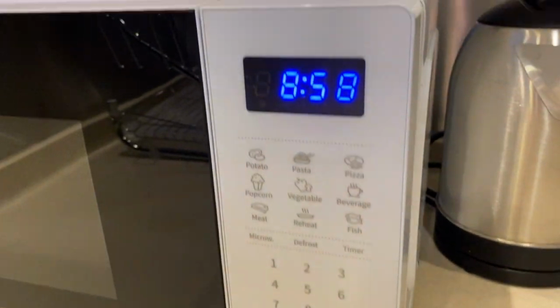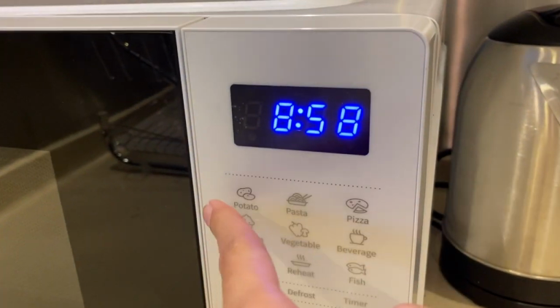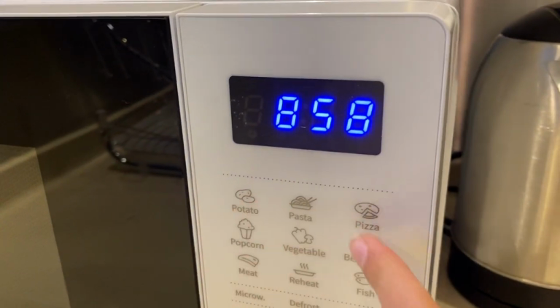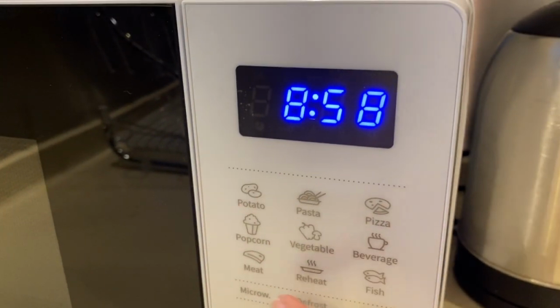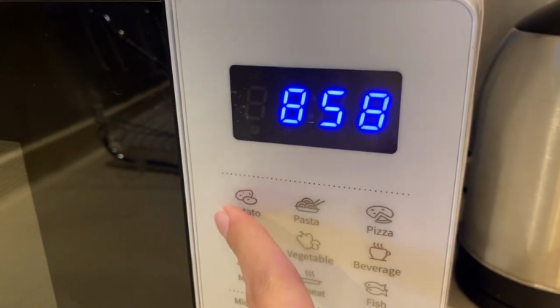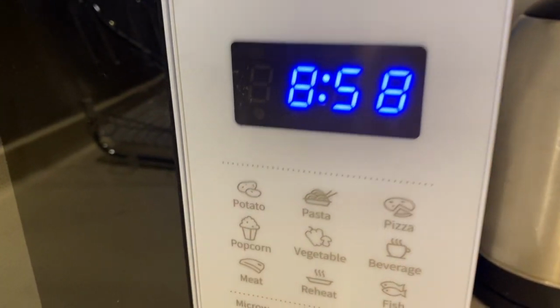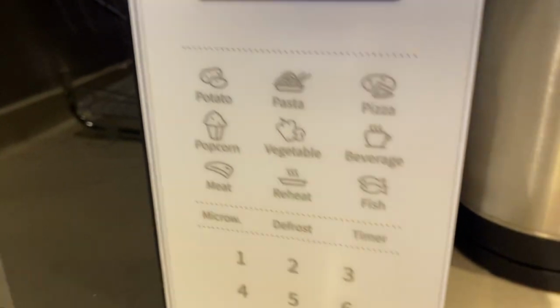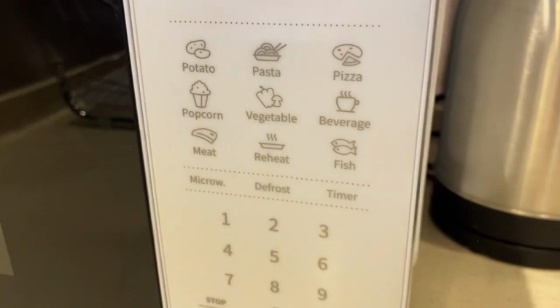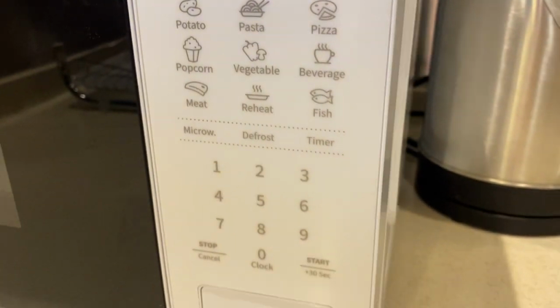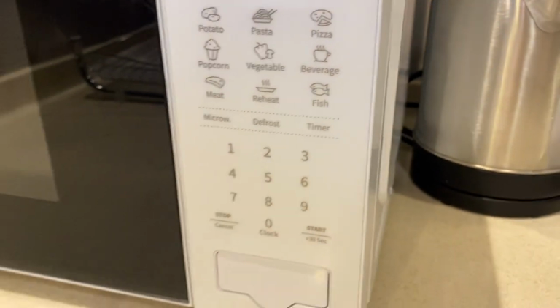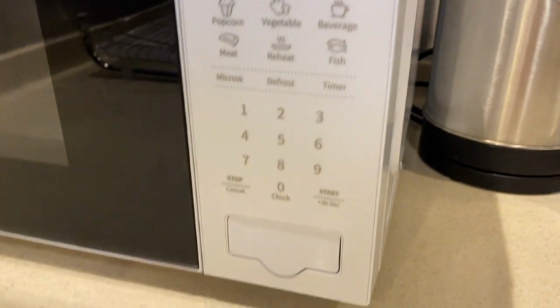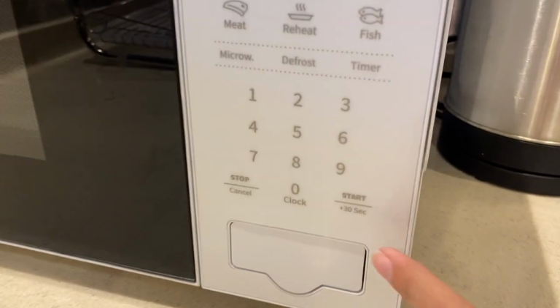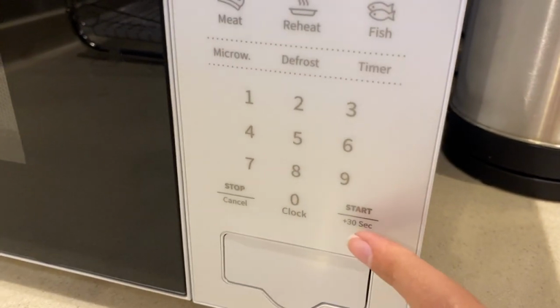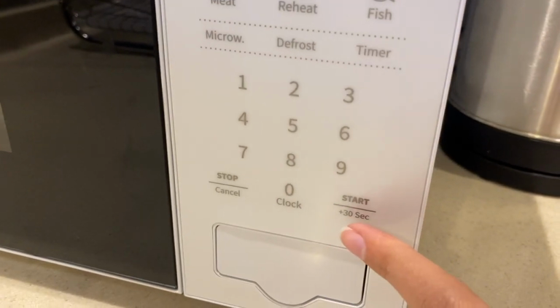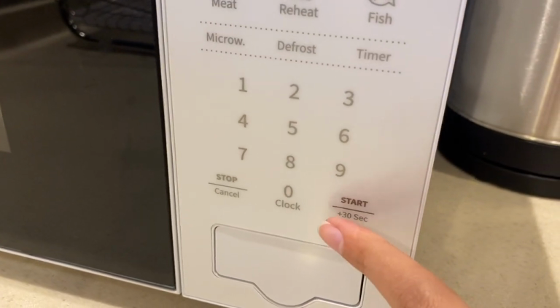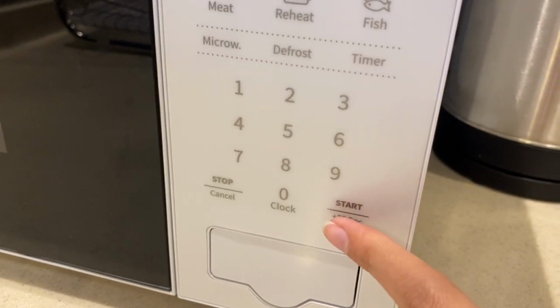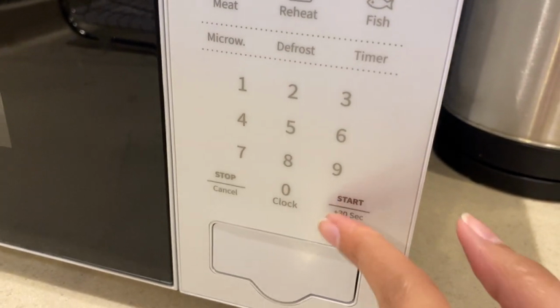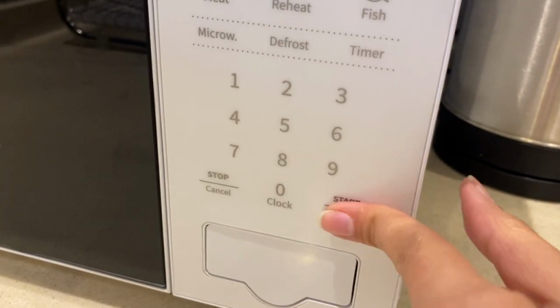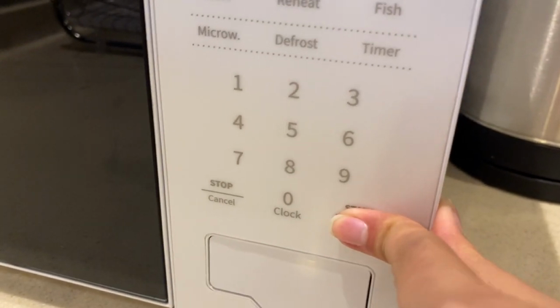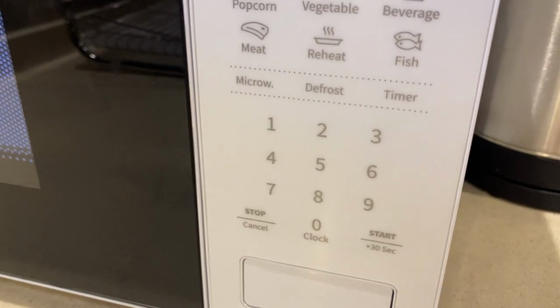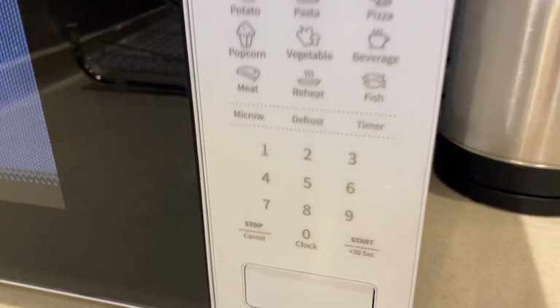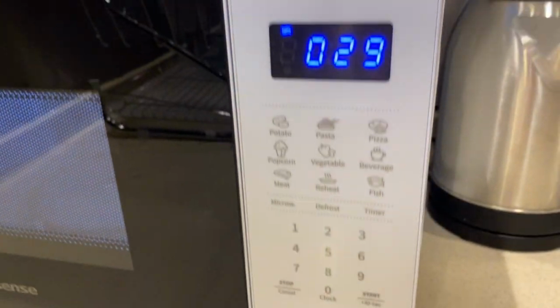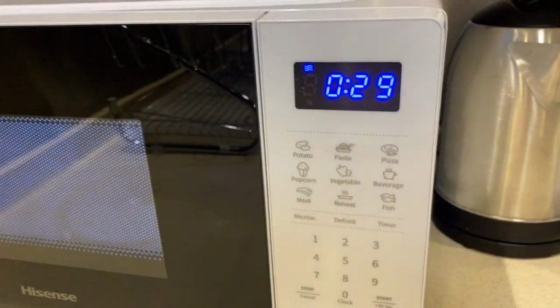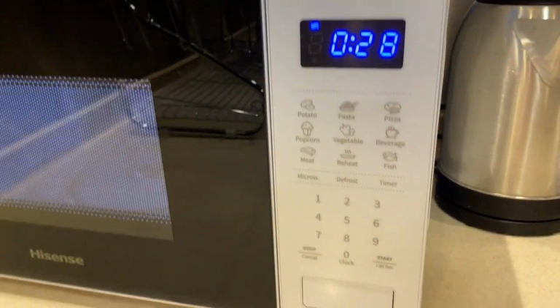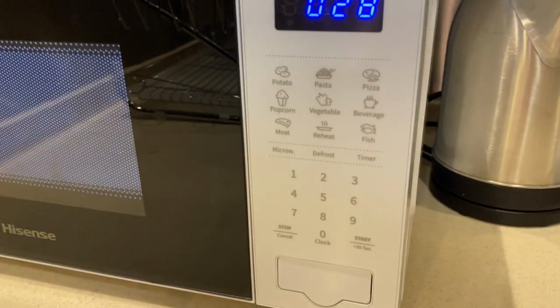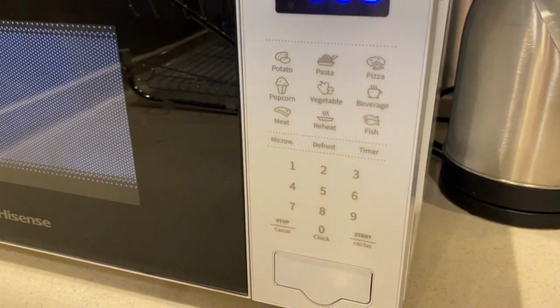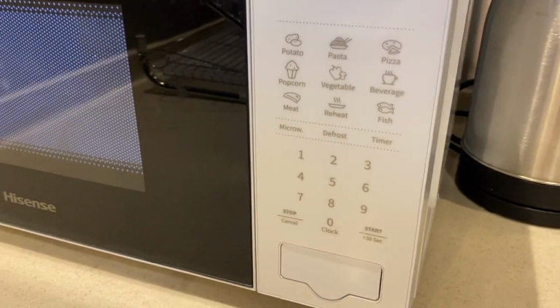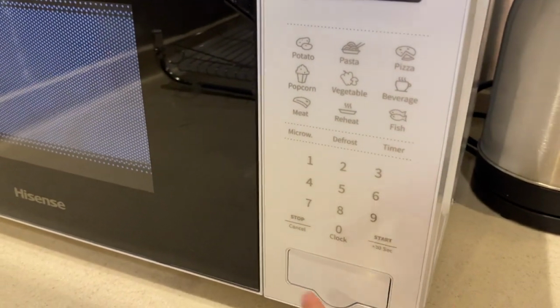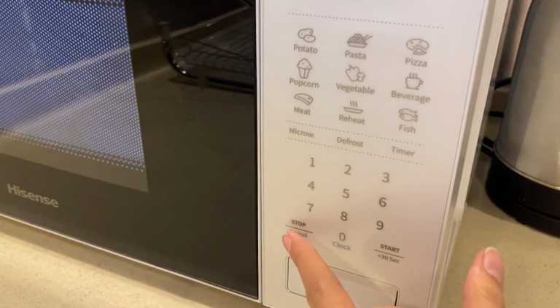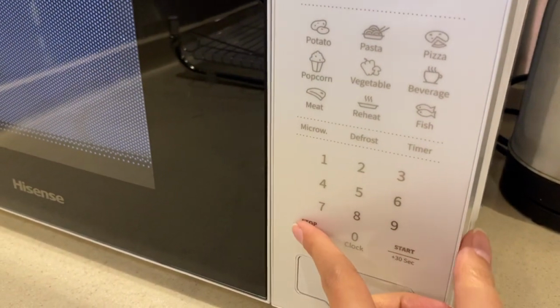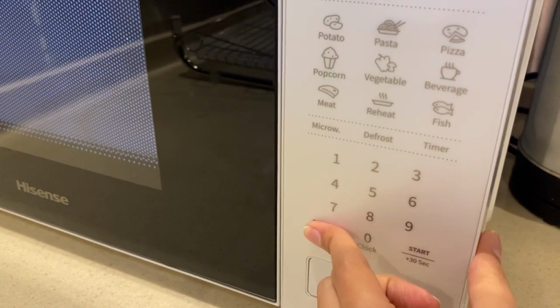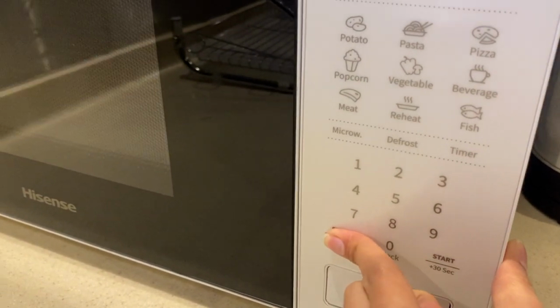Press these buttons right here to select the program. You can also press the start button right here for quick heating. To stop and cancel, press this button right here.